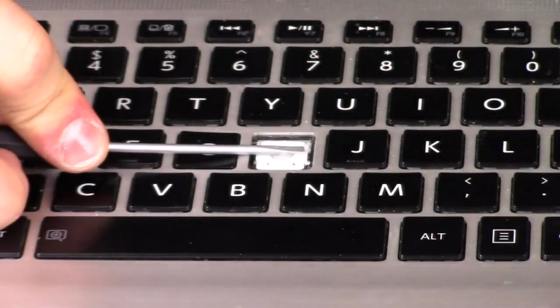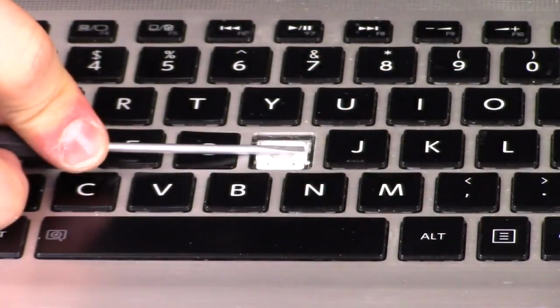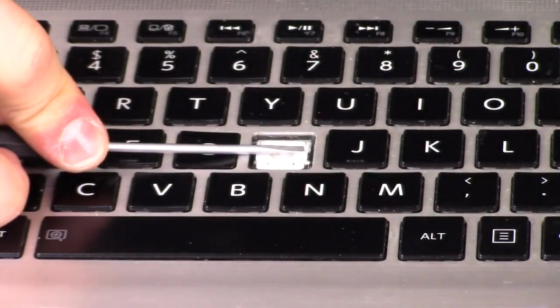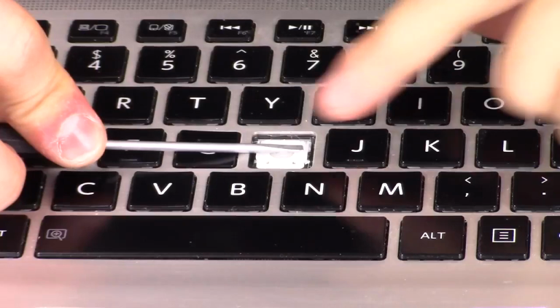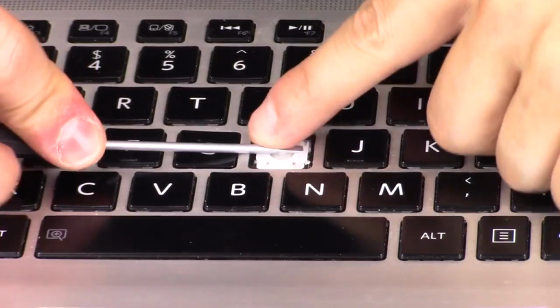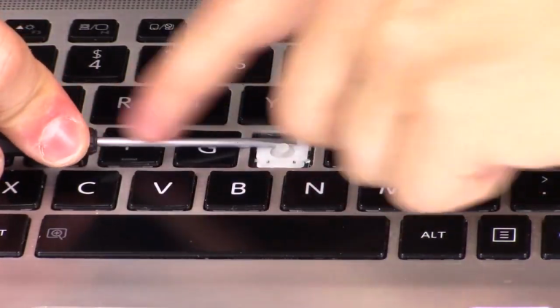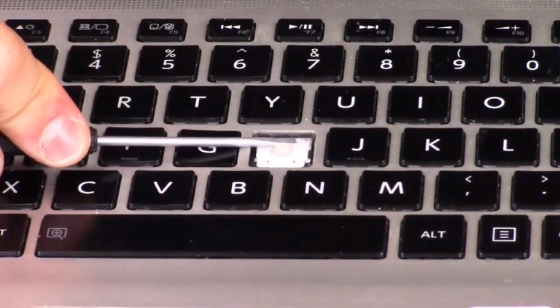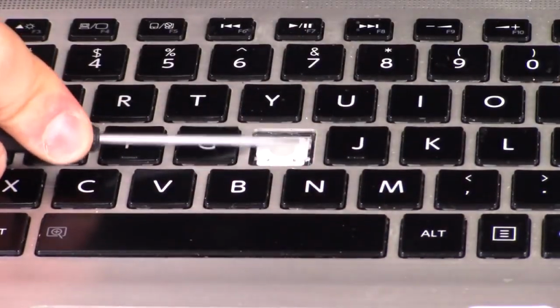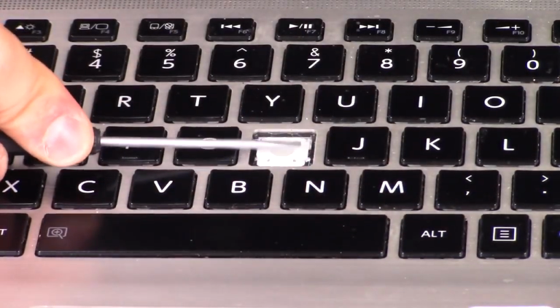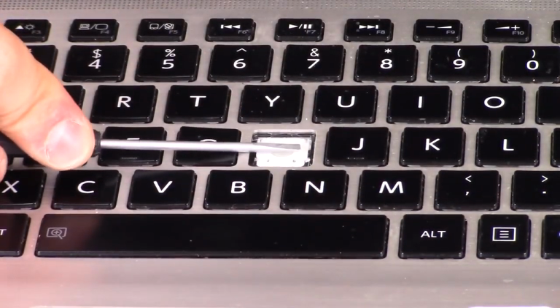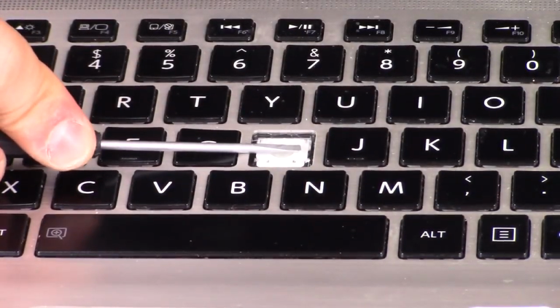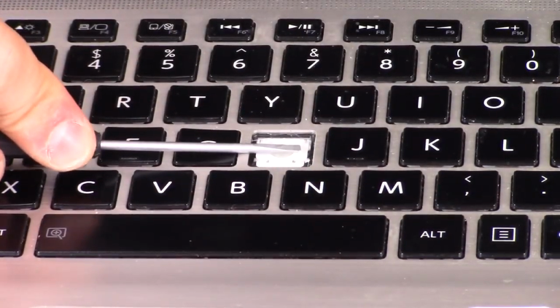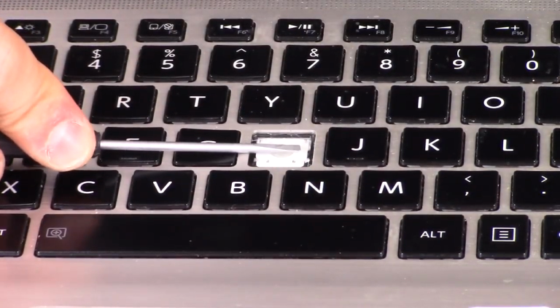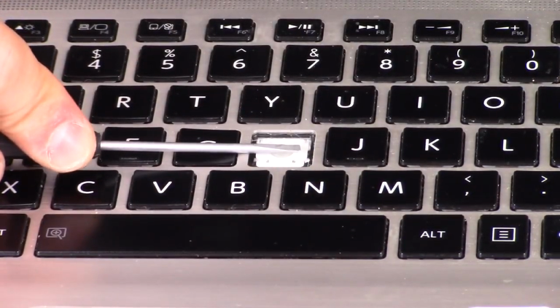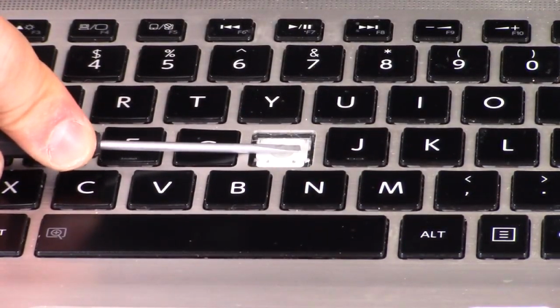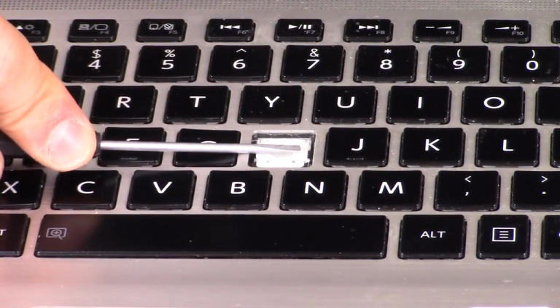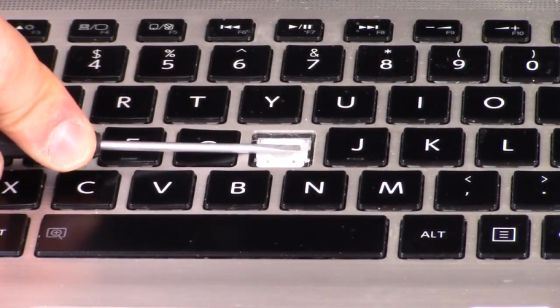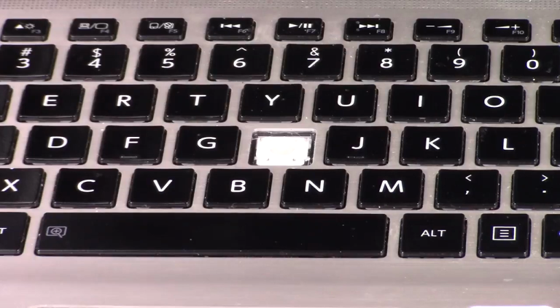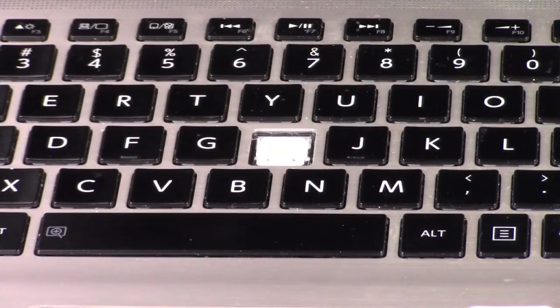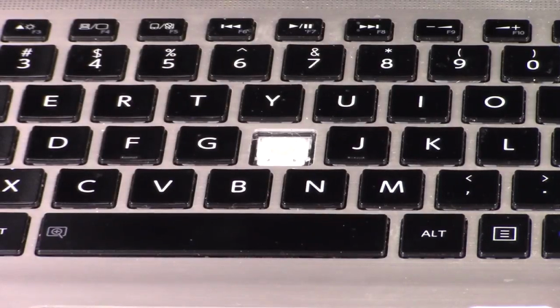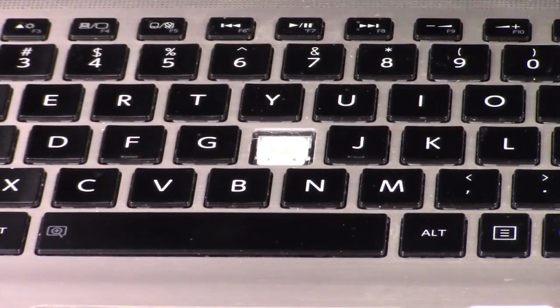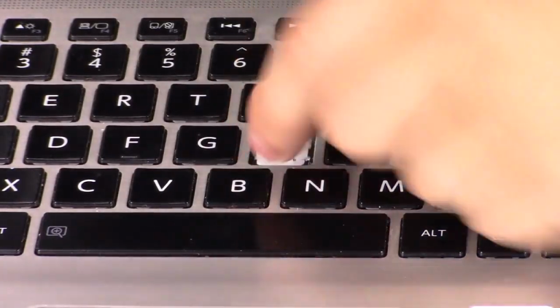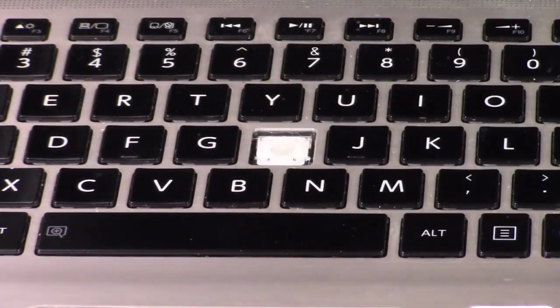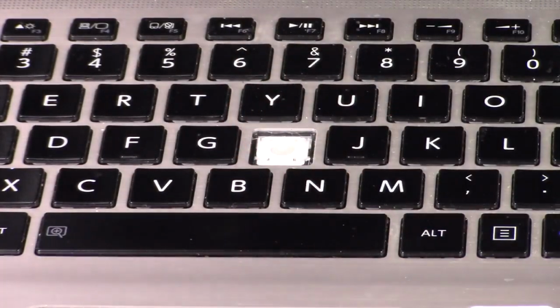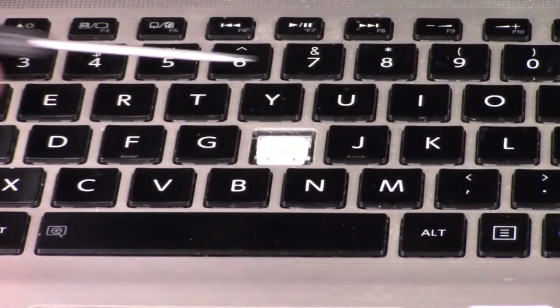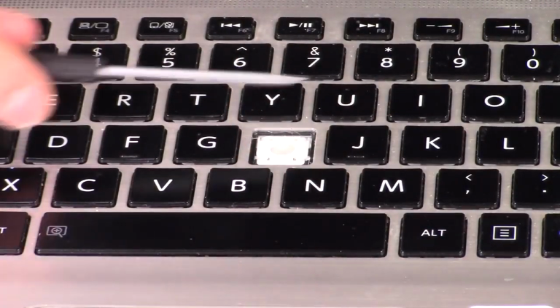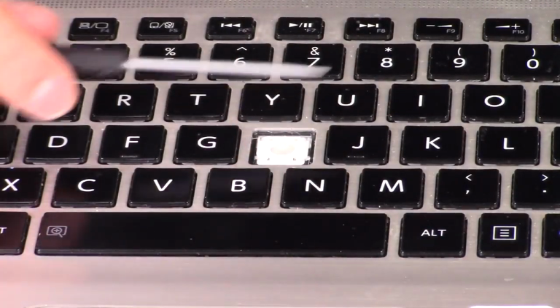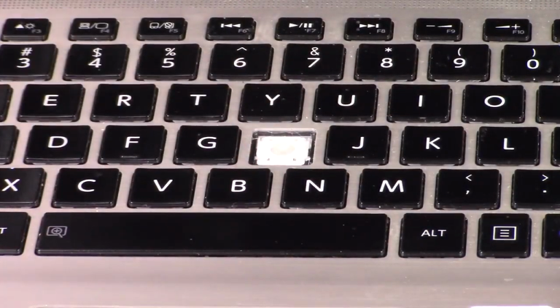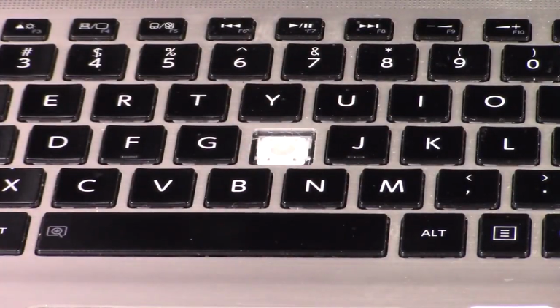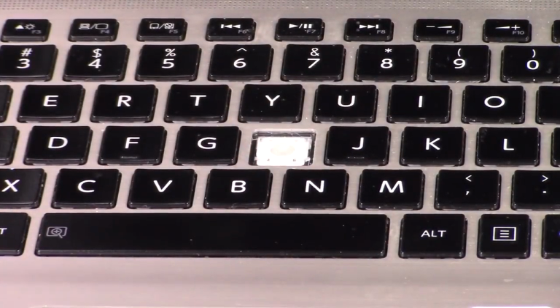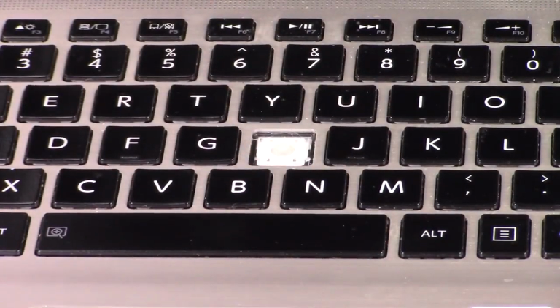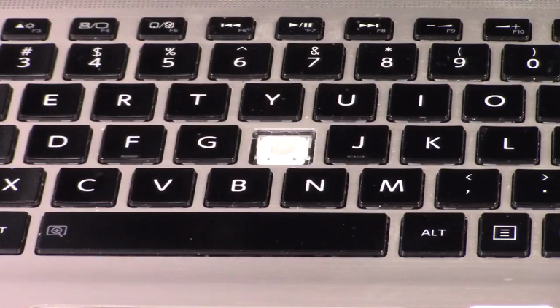I pulled that off and as you can see my screwdriver is on top of my white retainer clip, holding it down — which is what I wanted — because if you just rip it off, this is very flimsy plastic and it'll just snap.